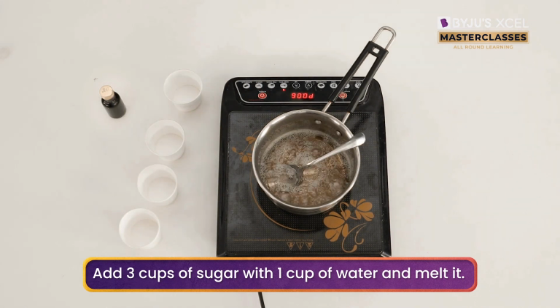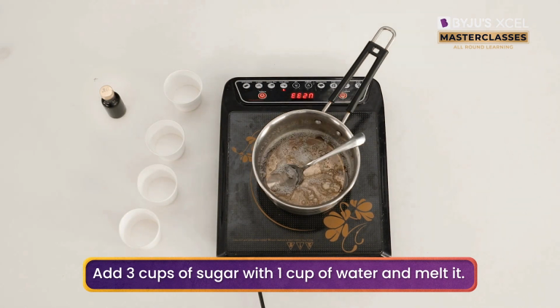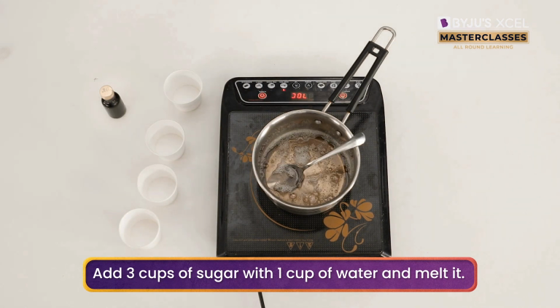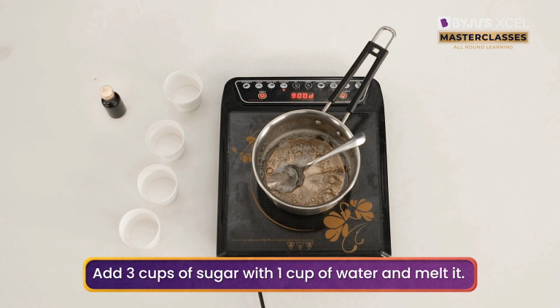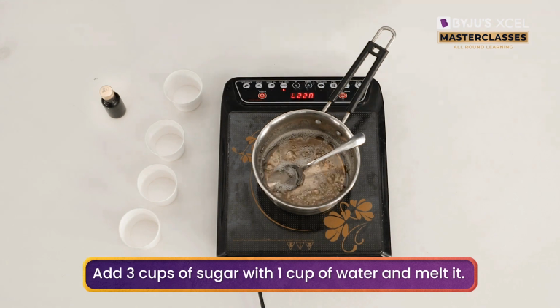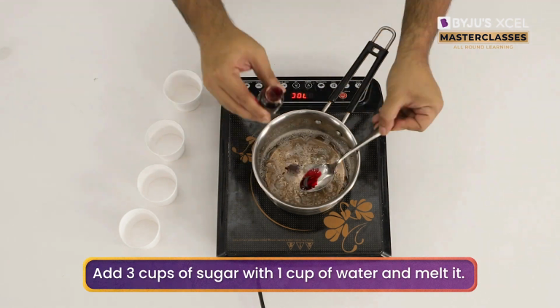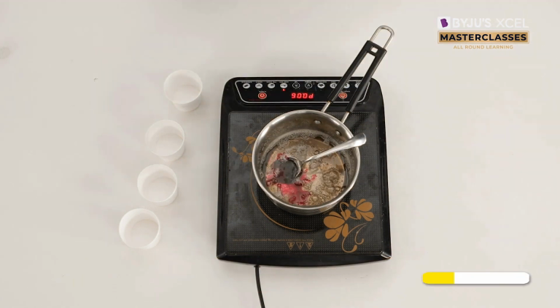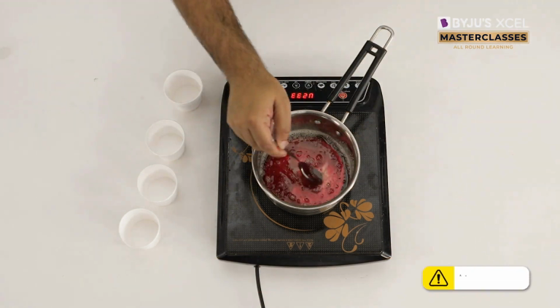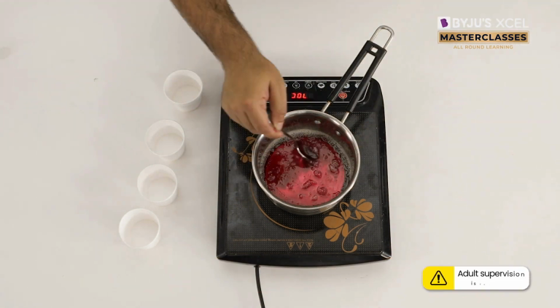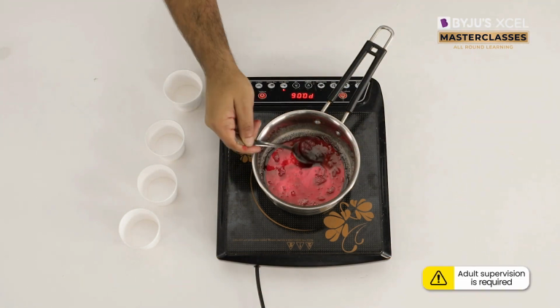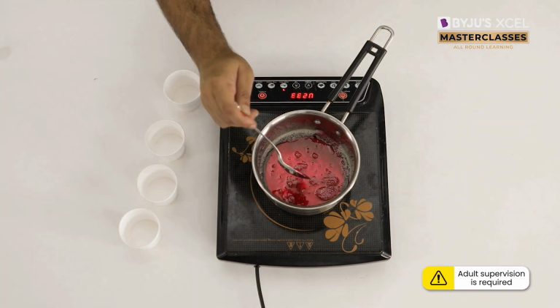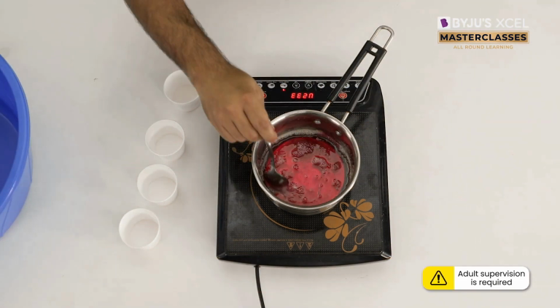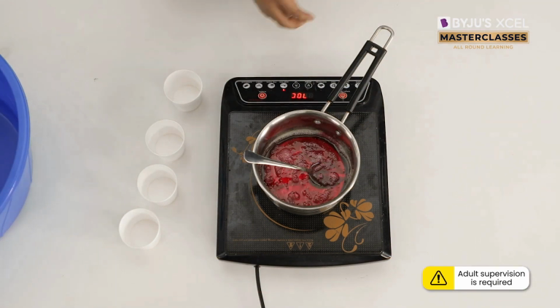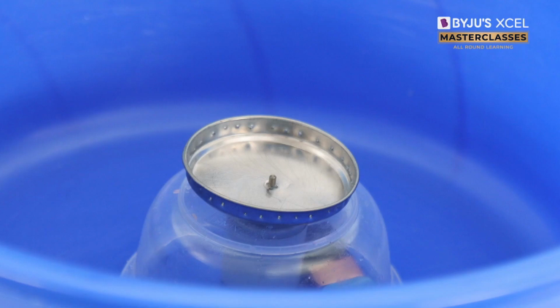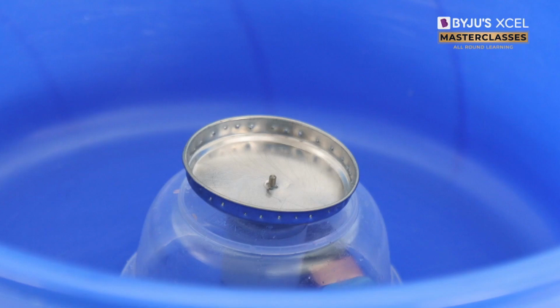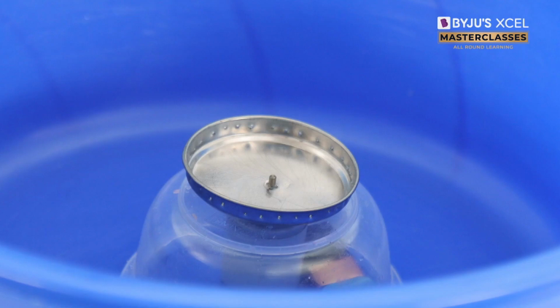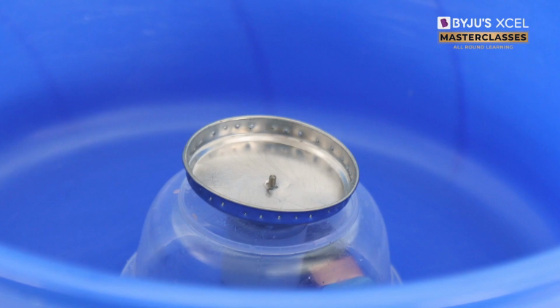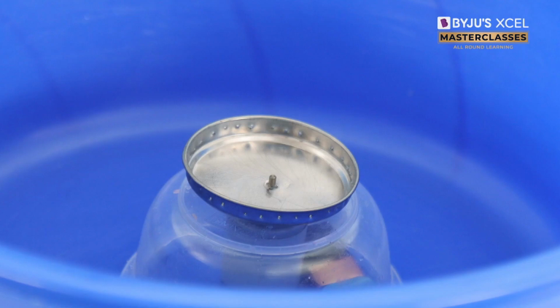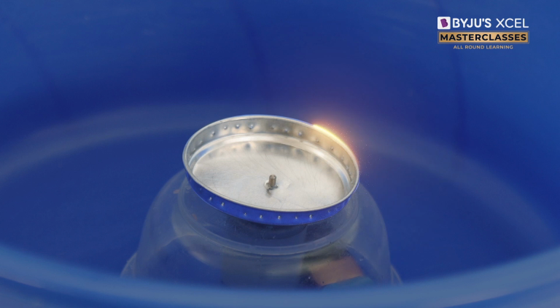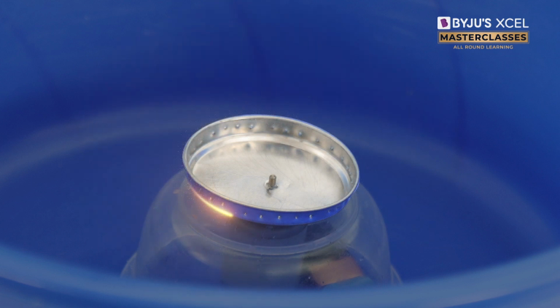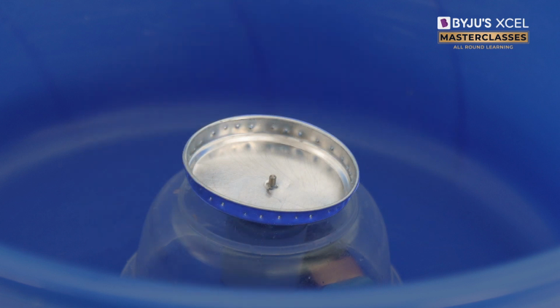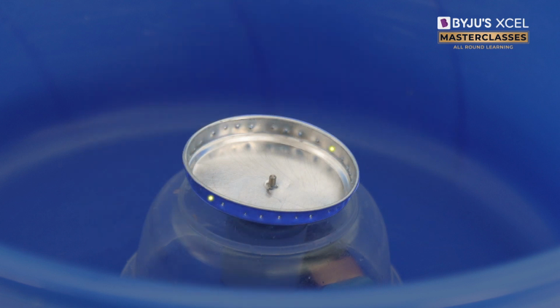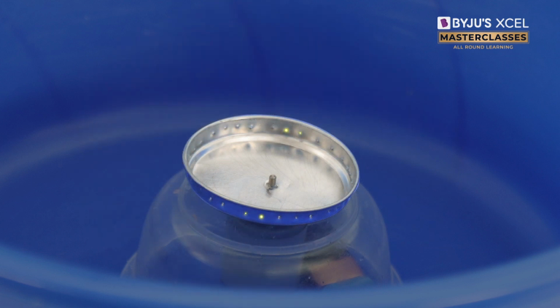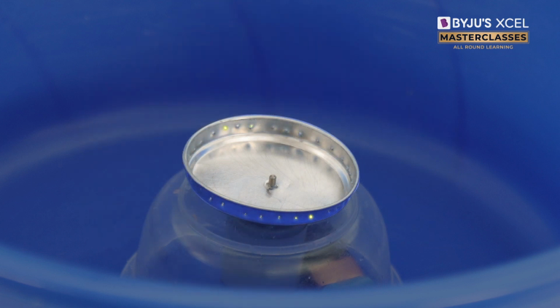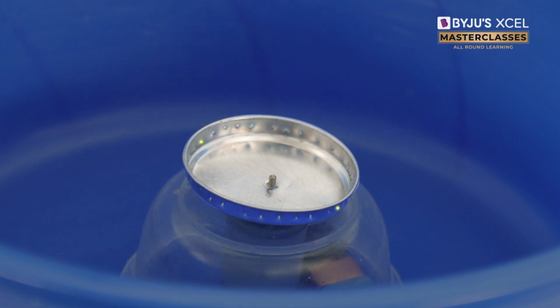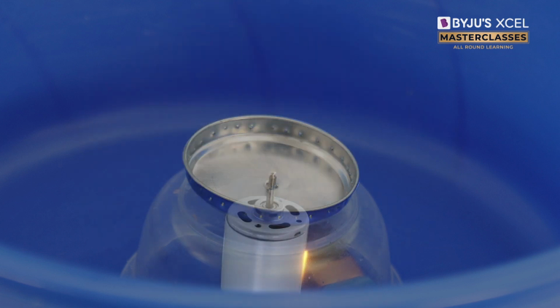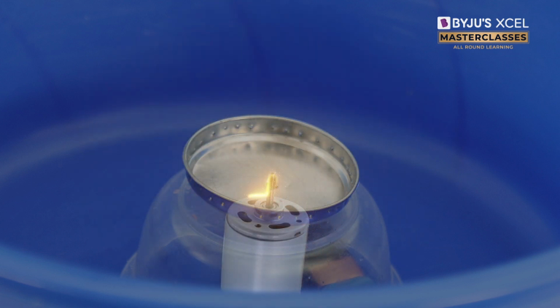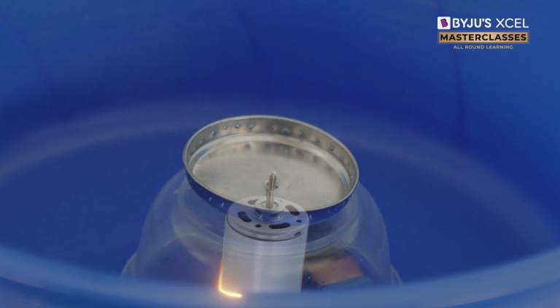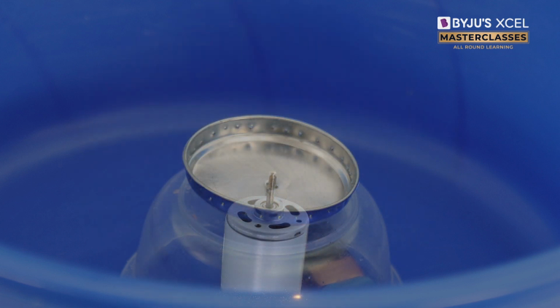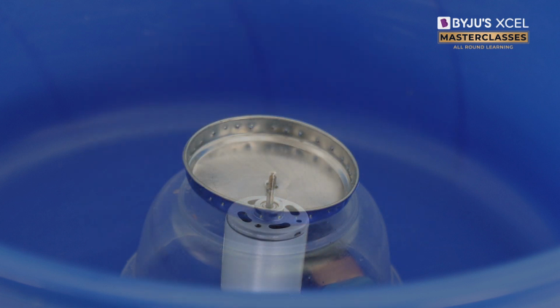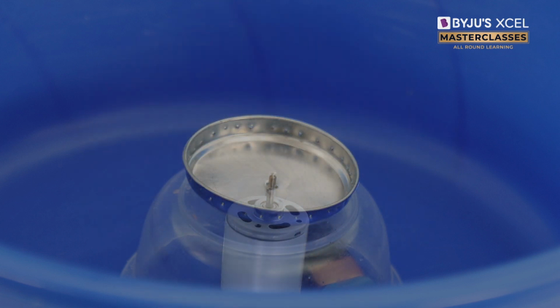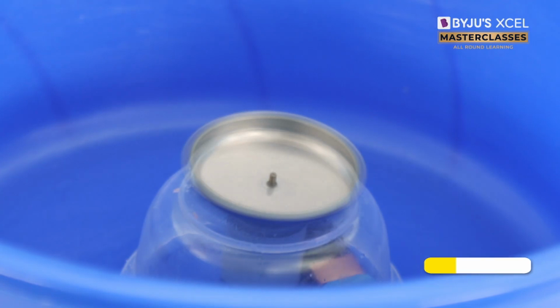Now that we have our sugar syrup, let's pour this into the cotton candy machine and make some candies. The cotton candy machine has a disc with small holes along its edge and a motor attached beneath to spin it.